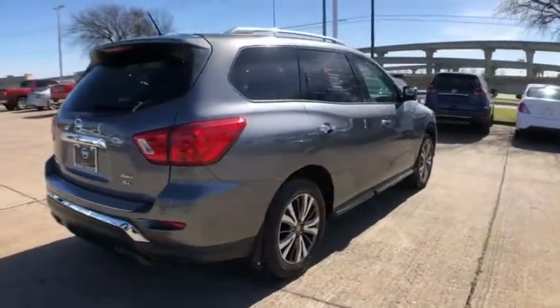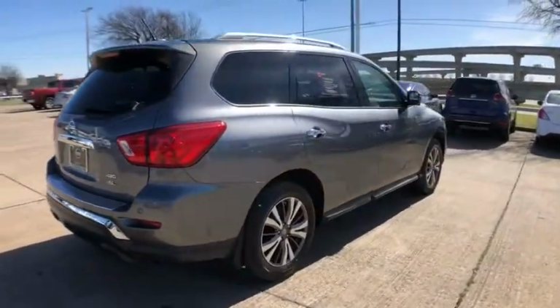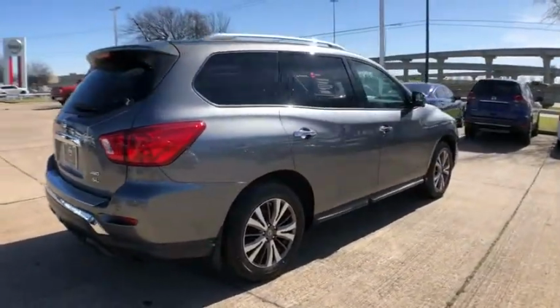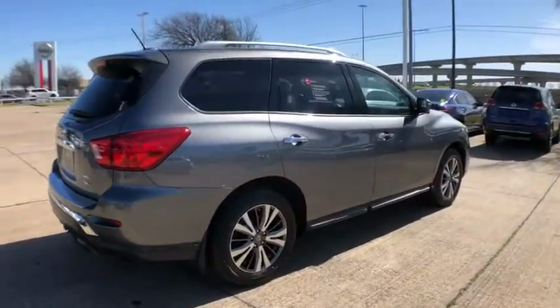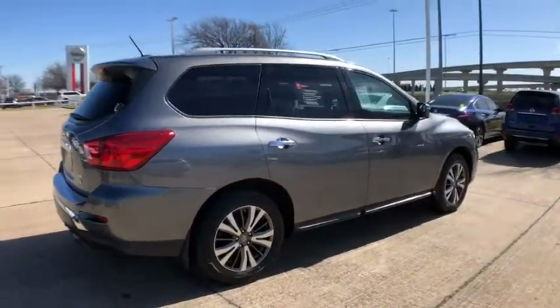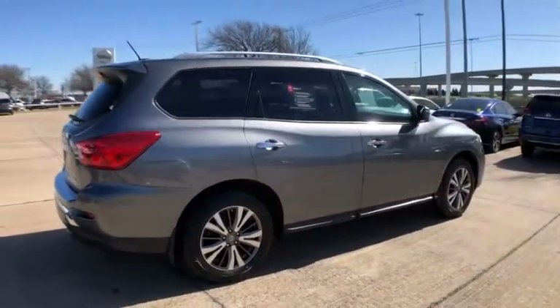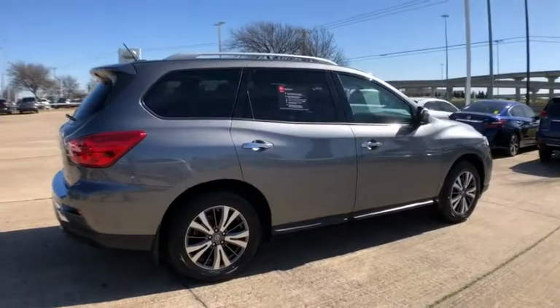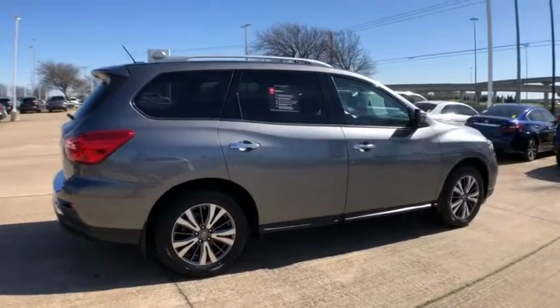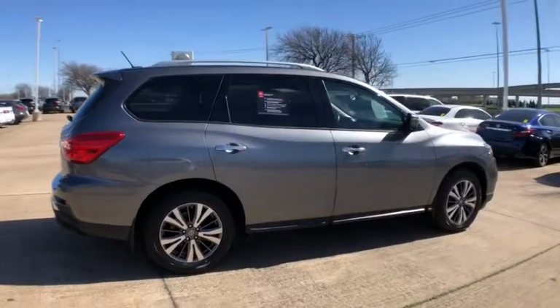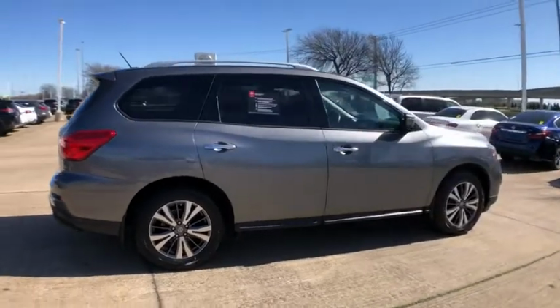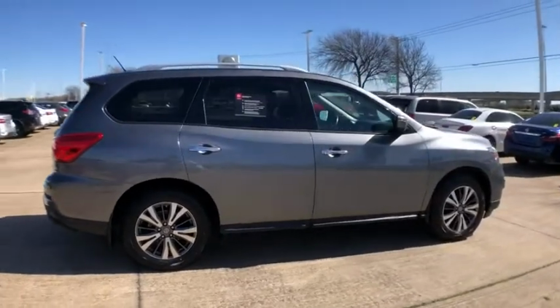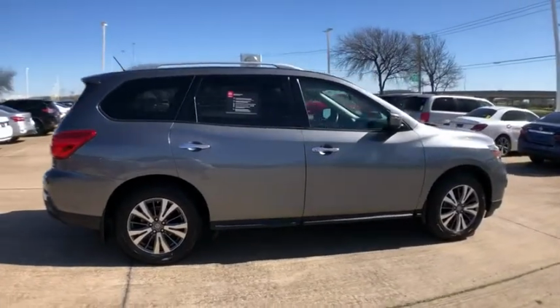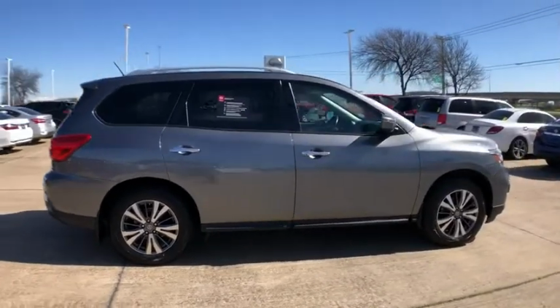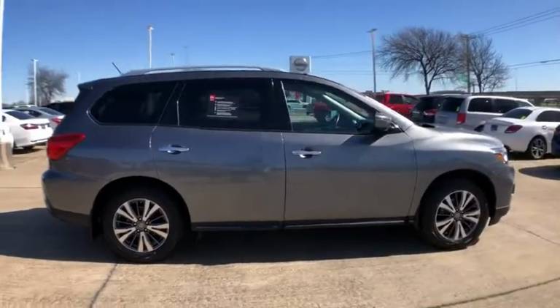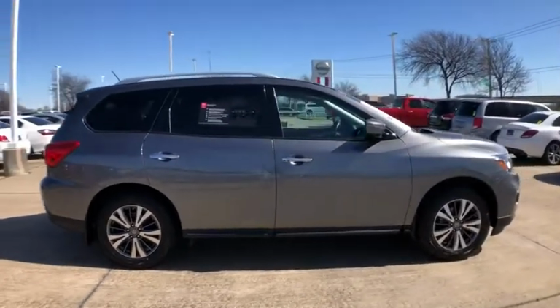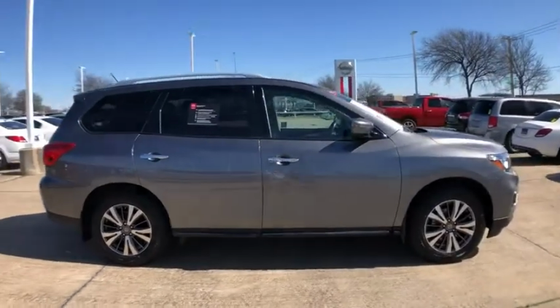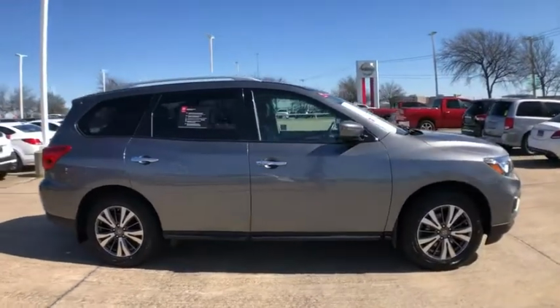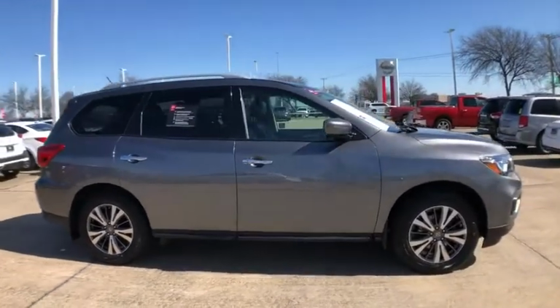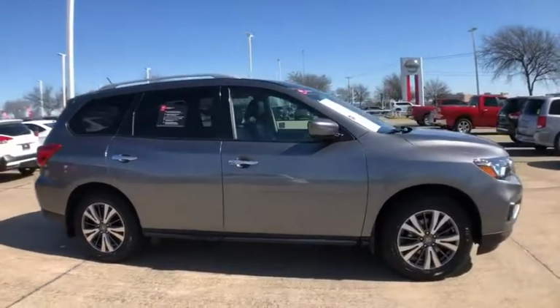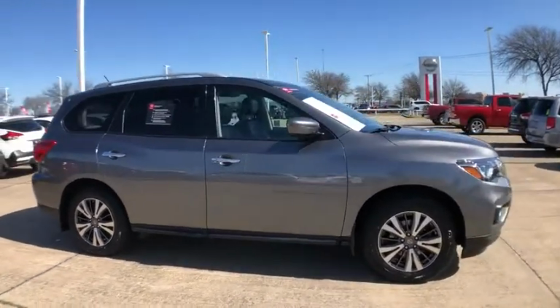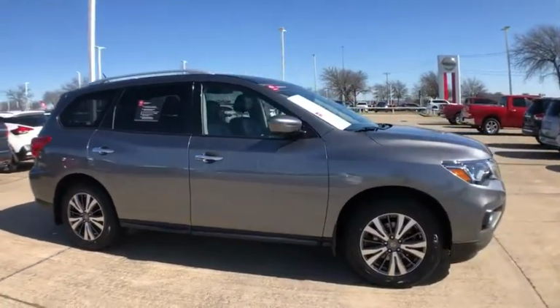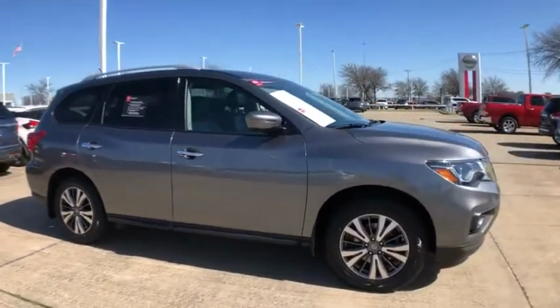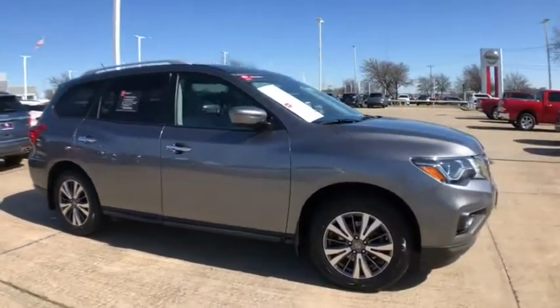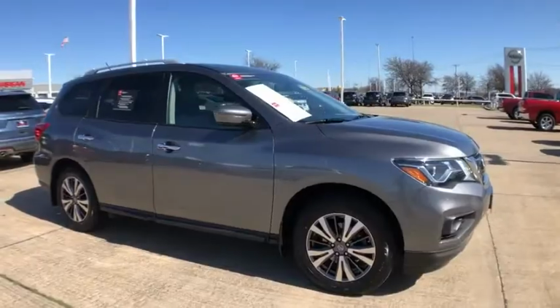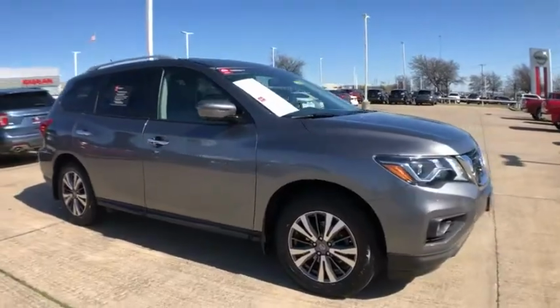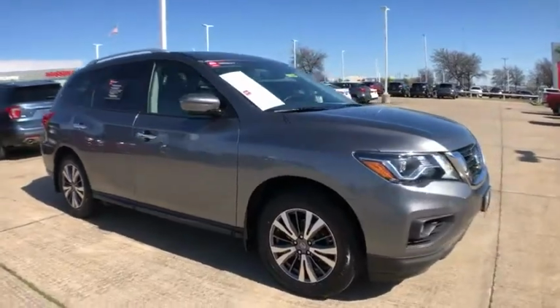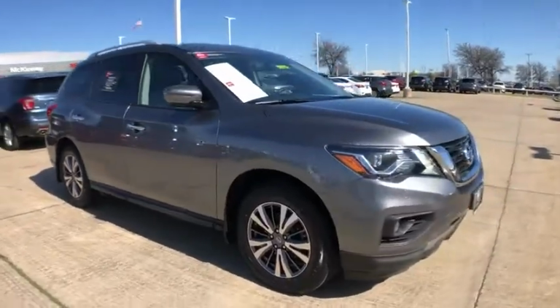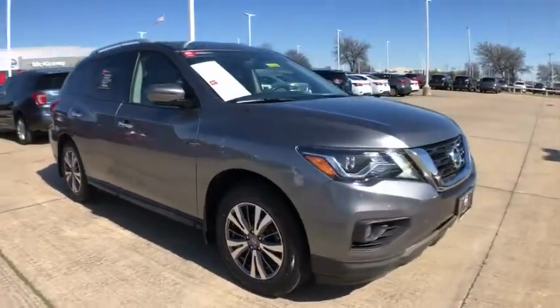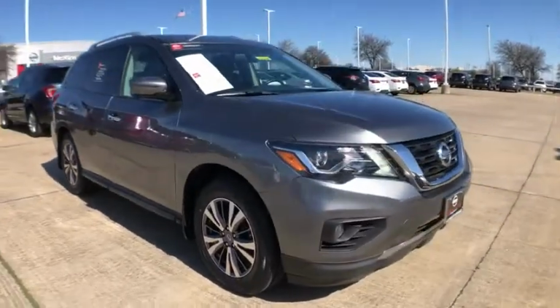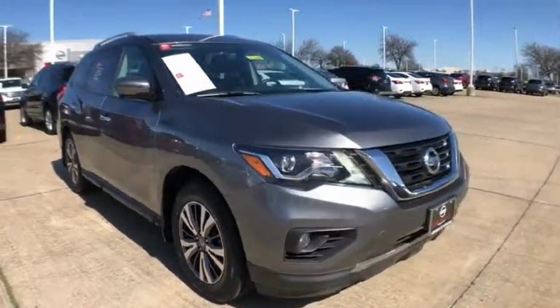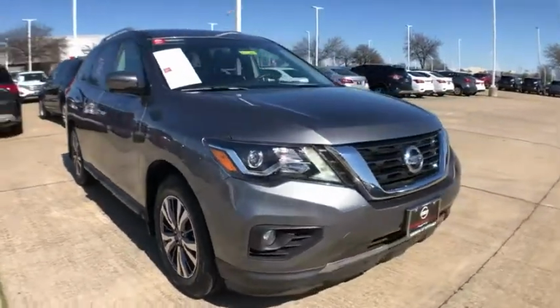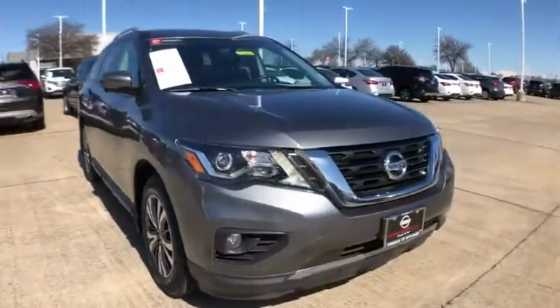This SUV appeals to both truck lovers and car lovers. This vehicle has less than 40,000 miles. Here are some of this vehicle's great options.